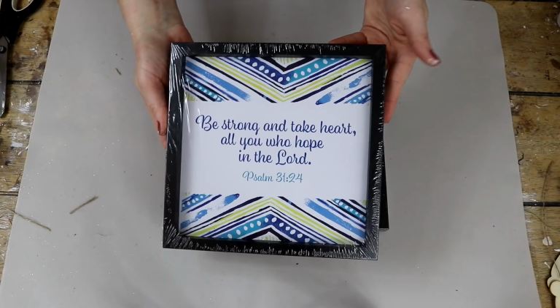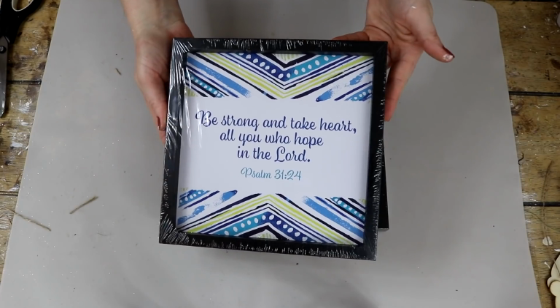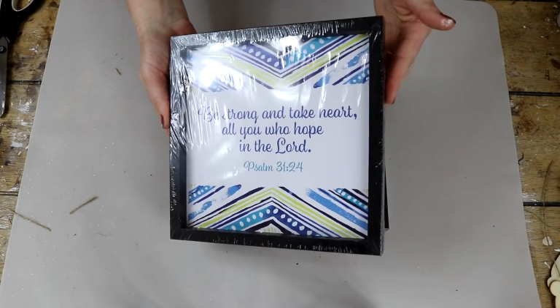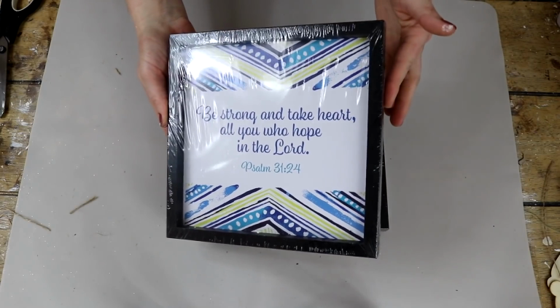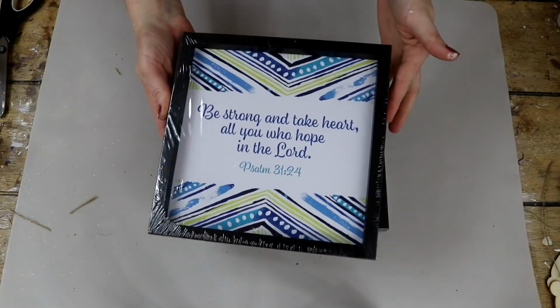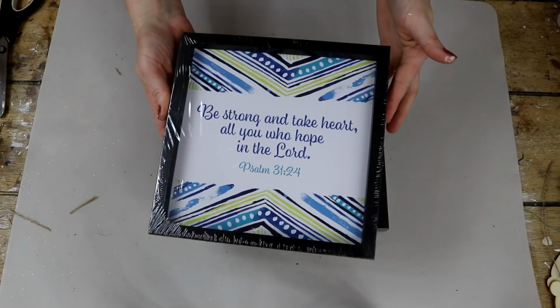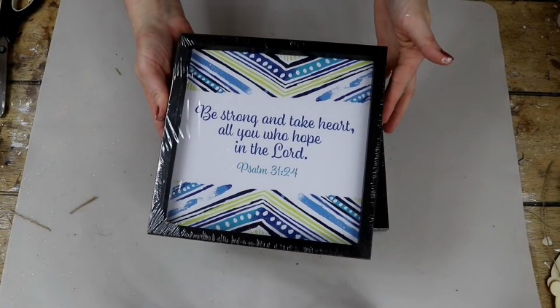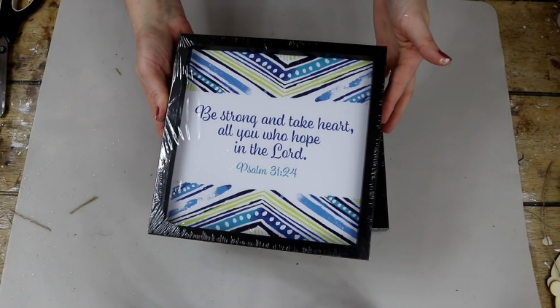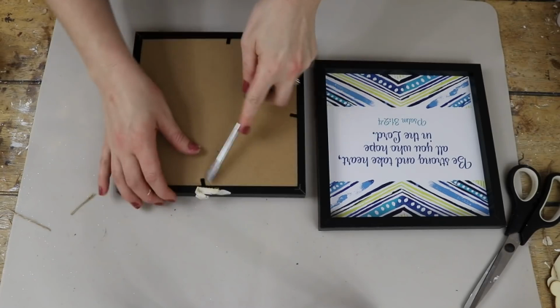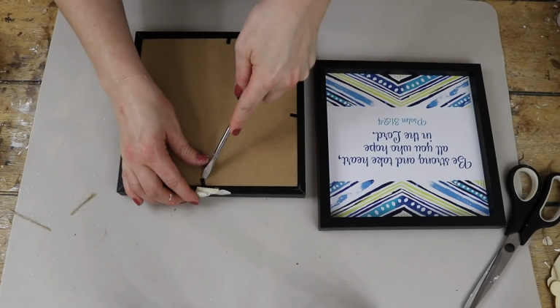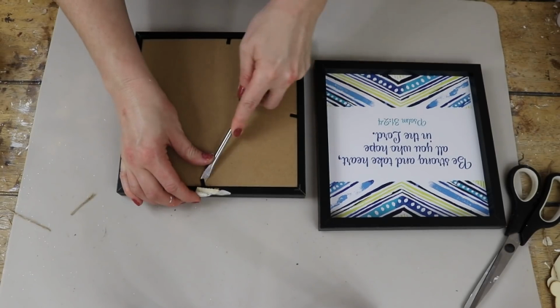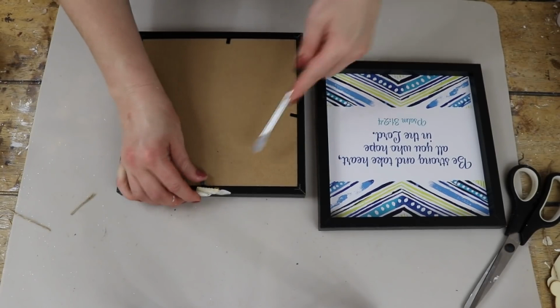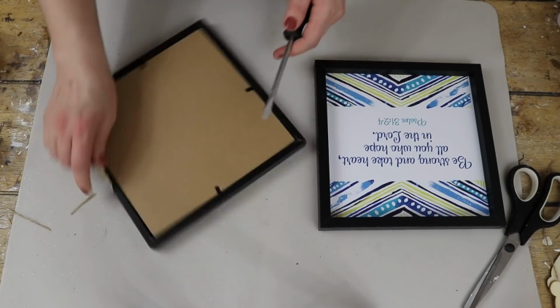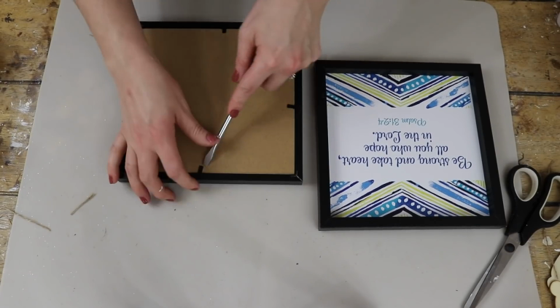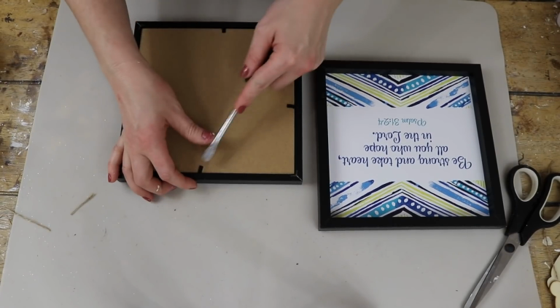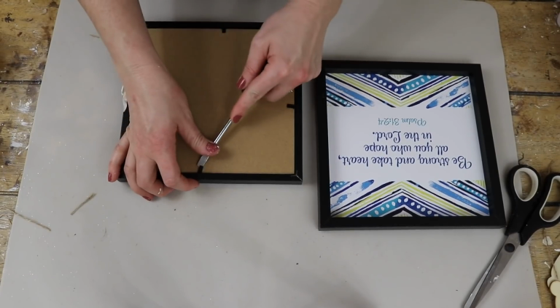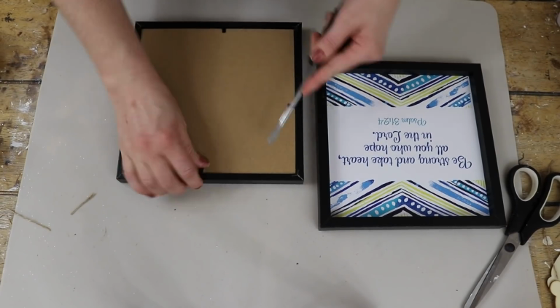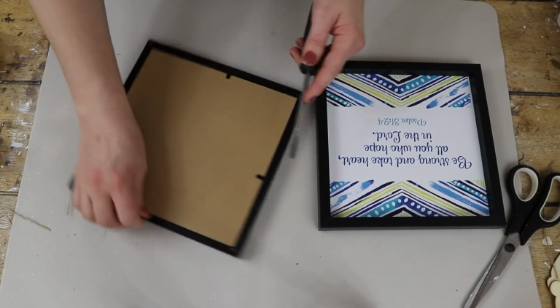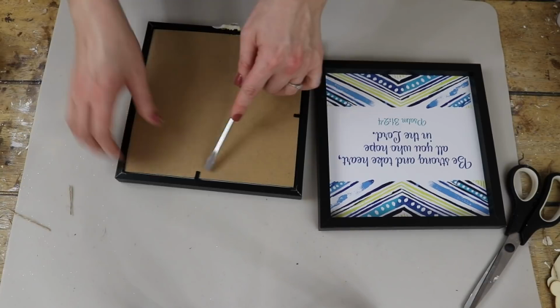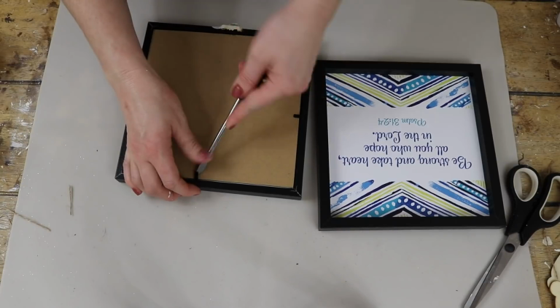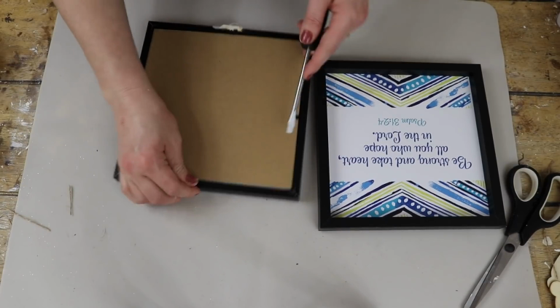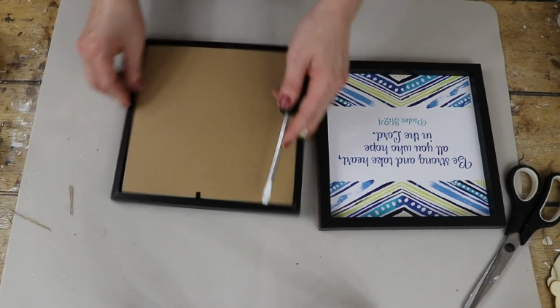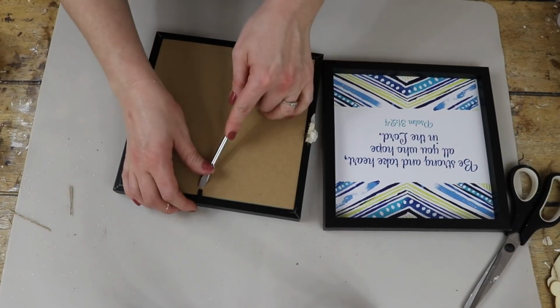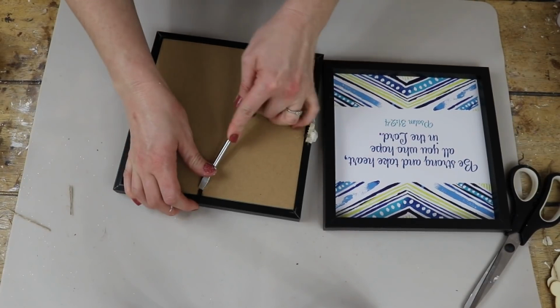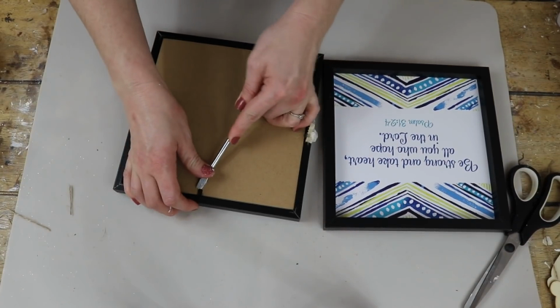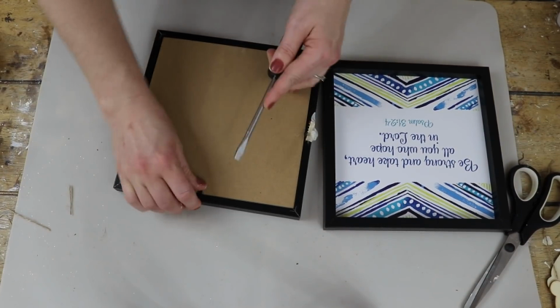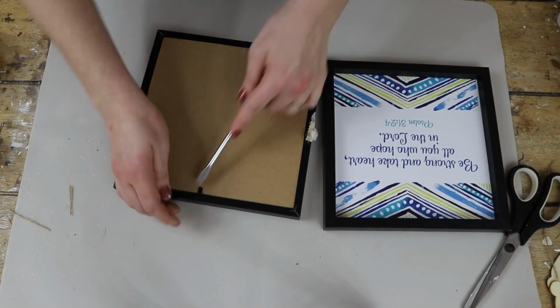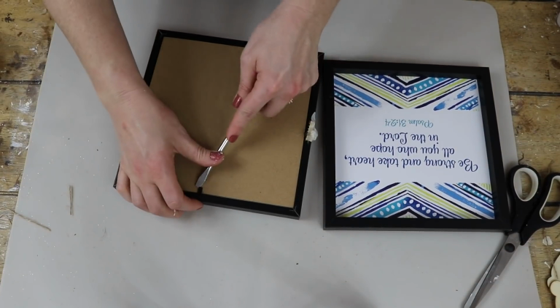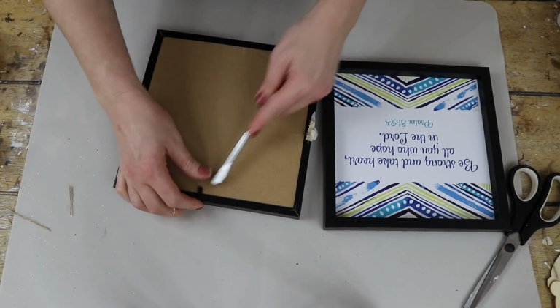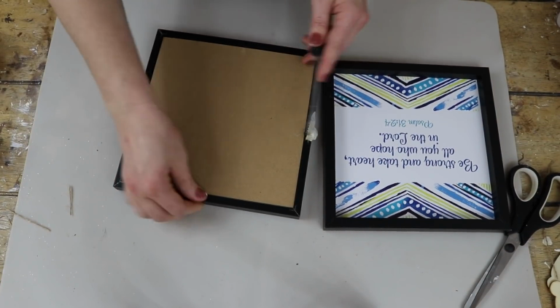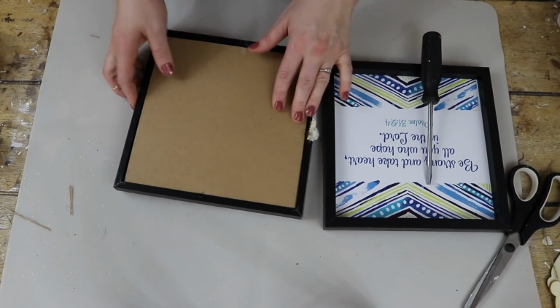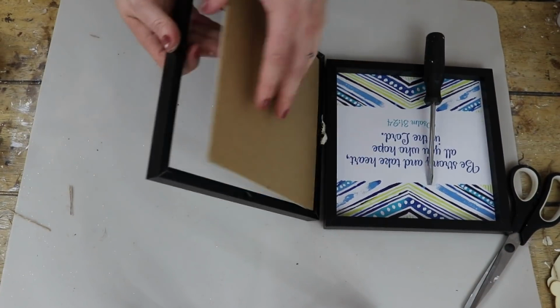For this first project, I will be using two of these frames that are from Dollar Tree. I just start by removing the backing so that way it makes it easier for me to paint the frame. And I did paint these around Easter time.